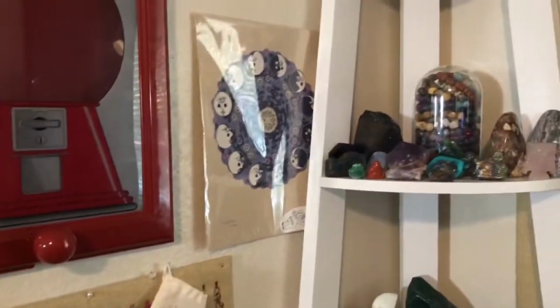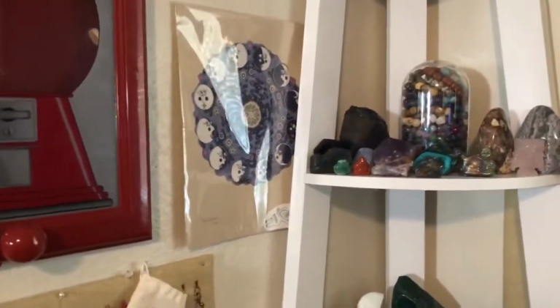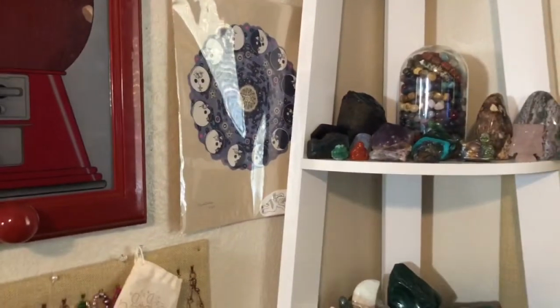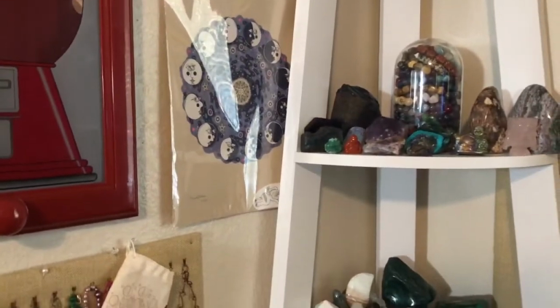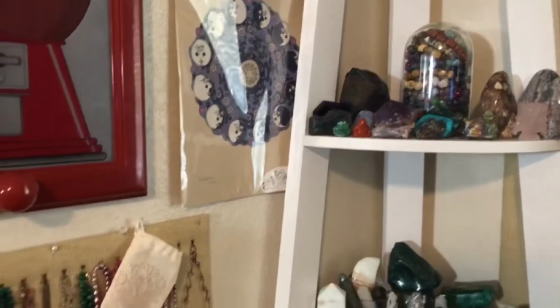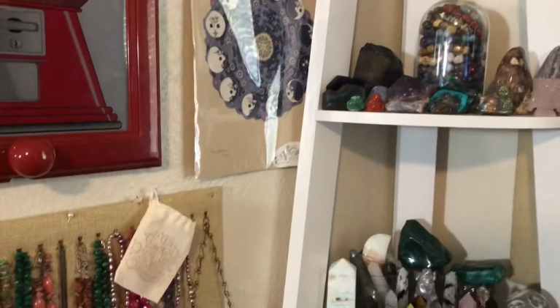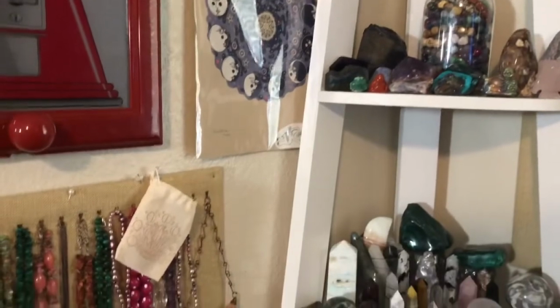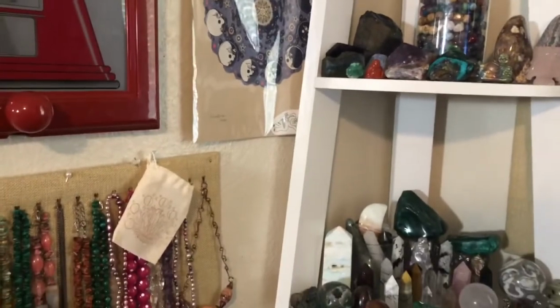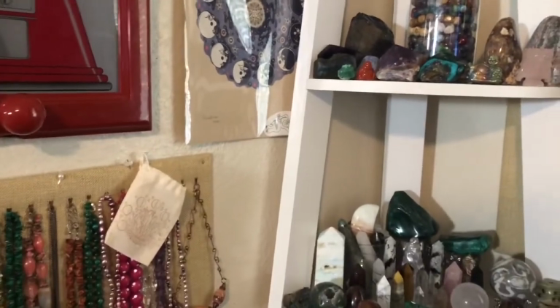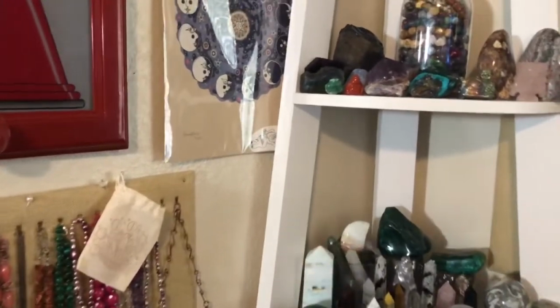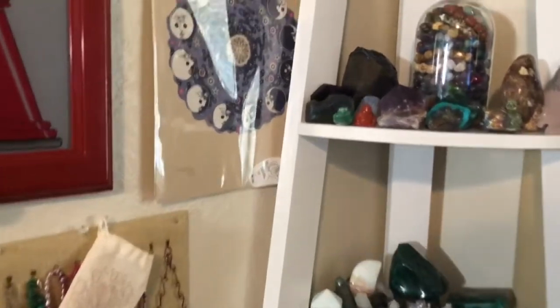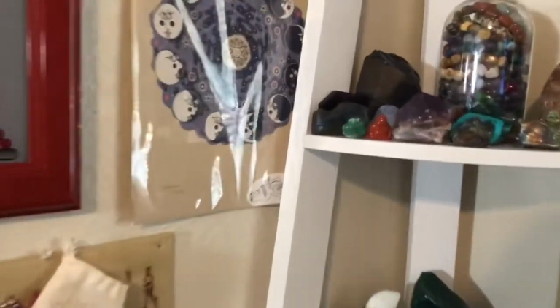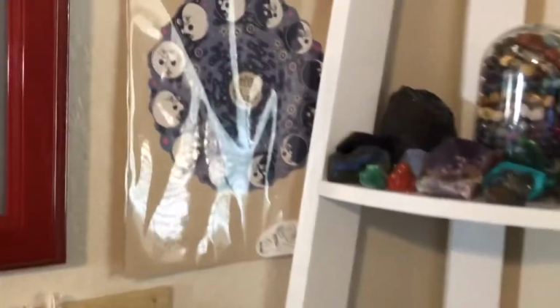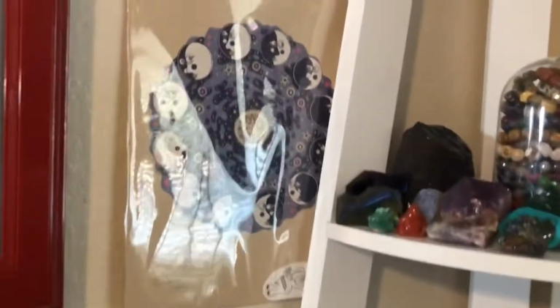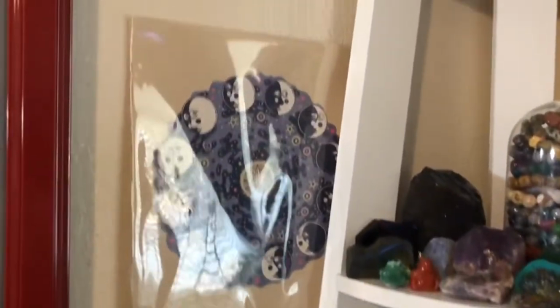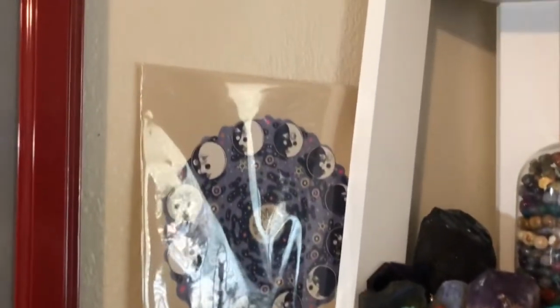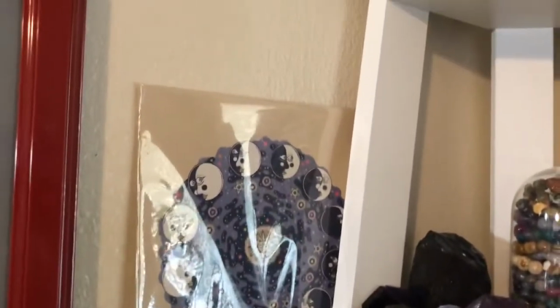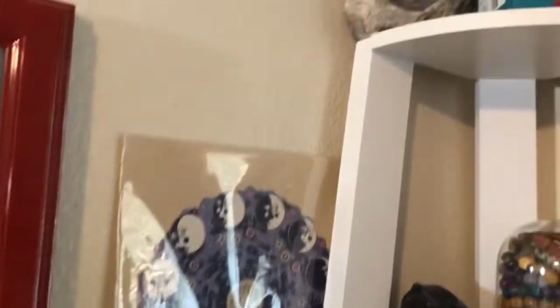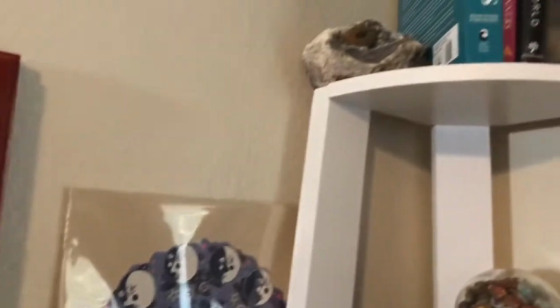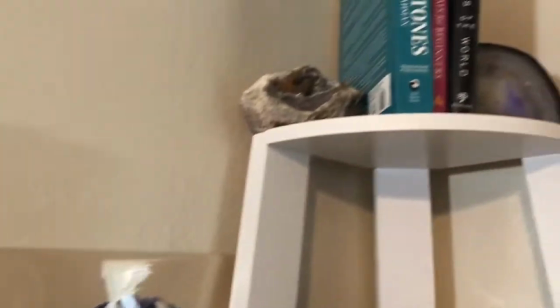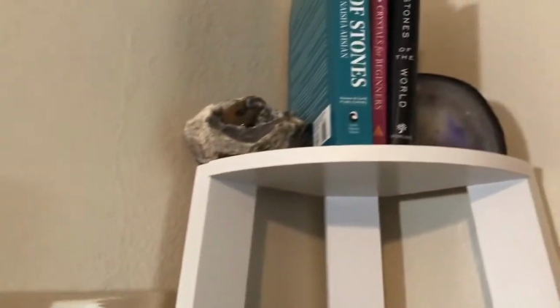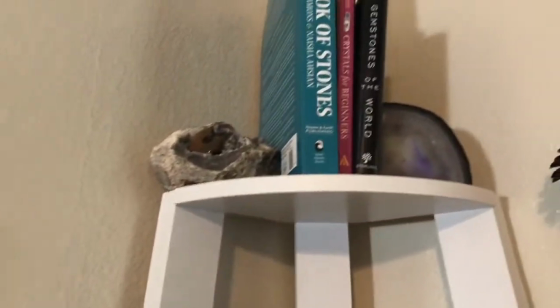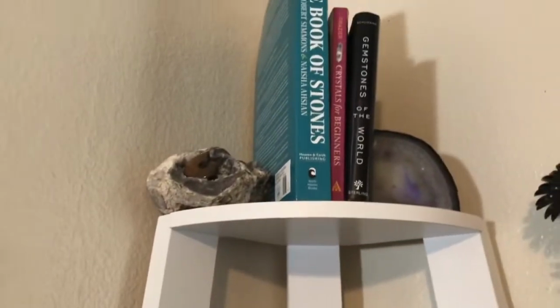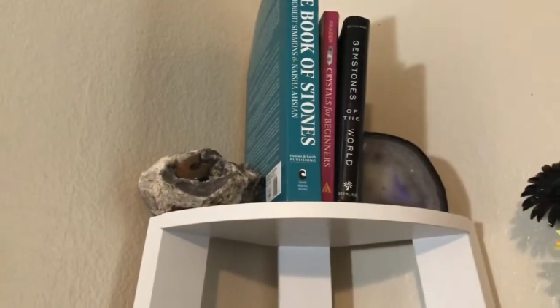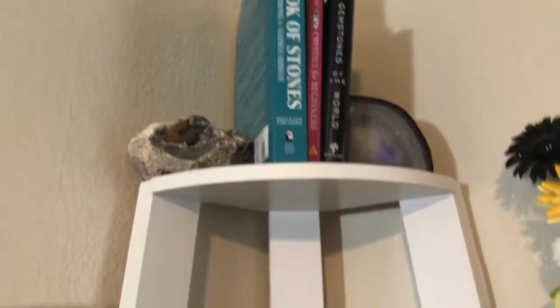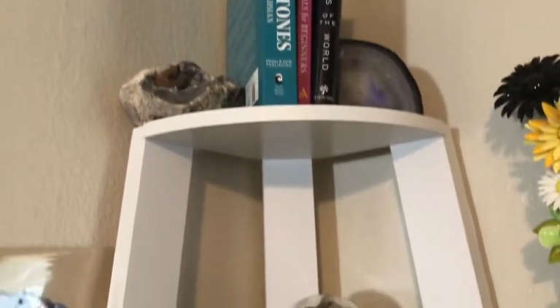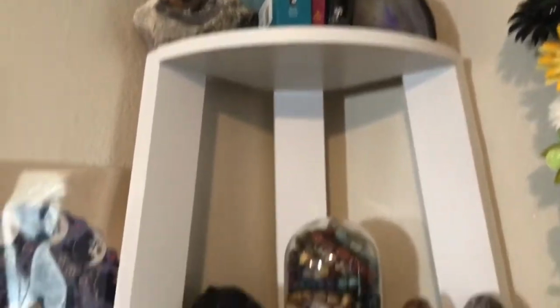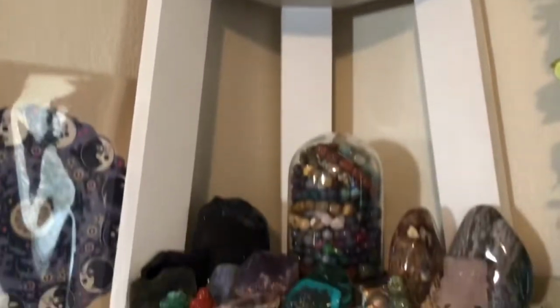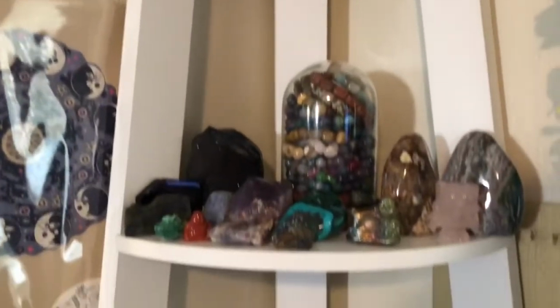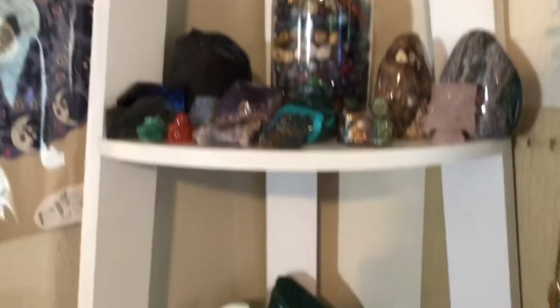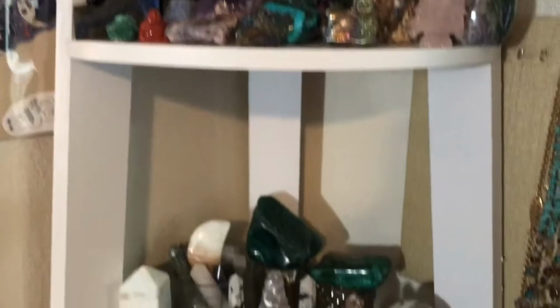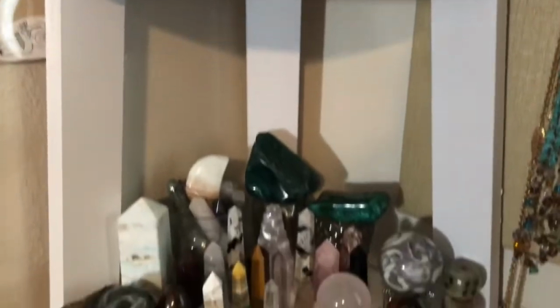My name is Devin, and if this is your first time here with me today, hi, hello, how are you? I got asked the other day what stones make the cut.